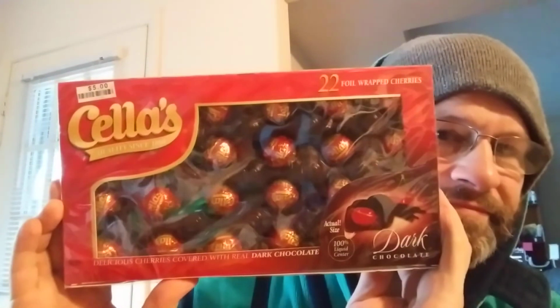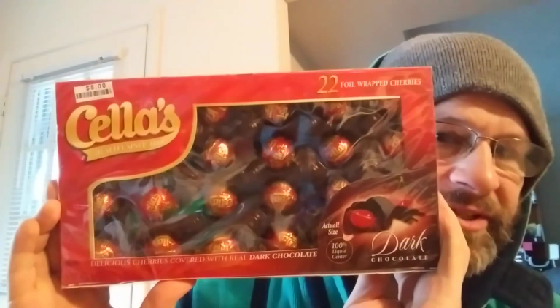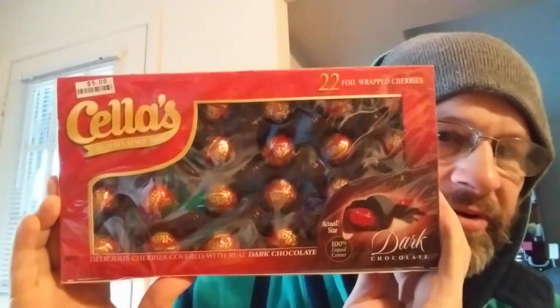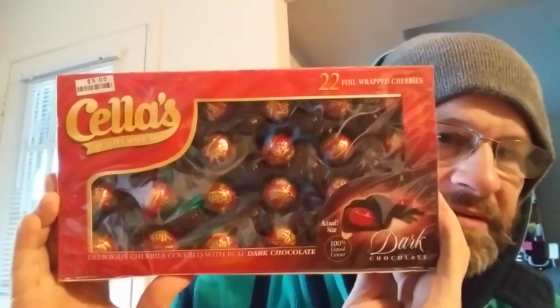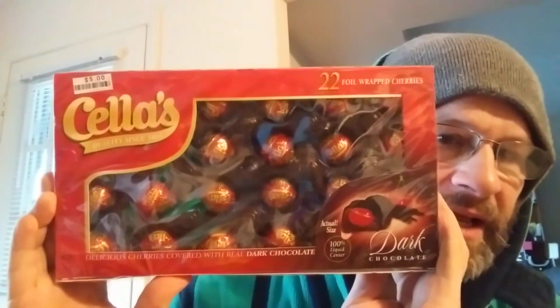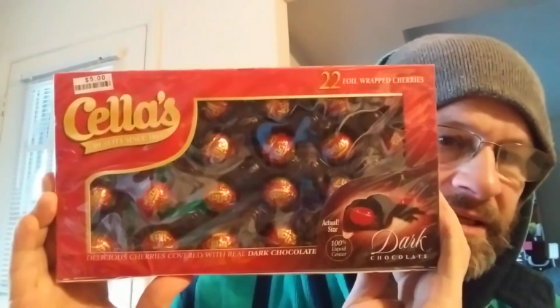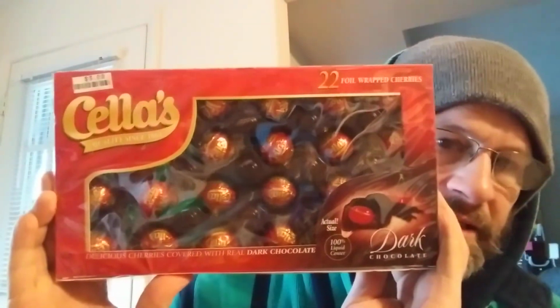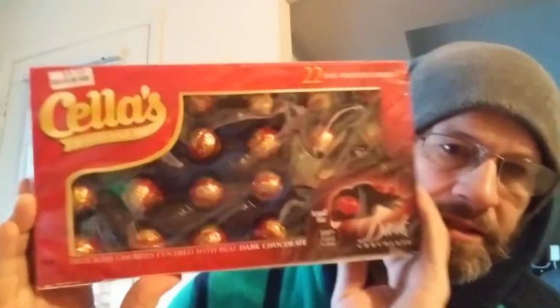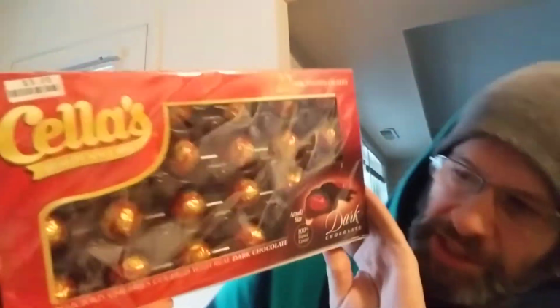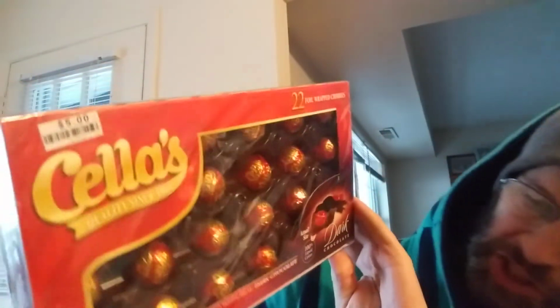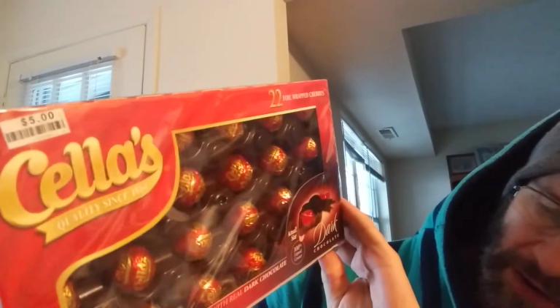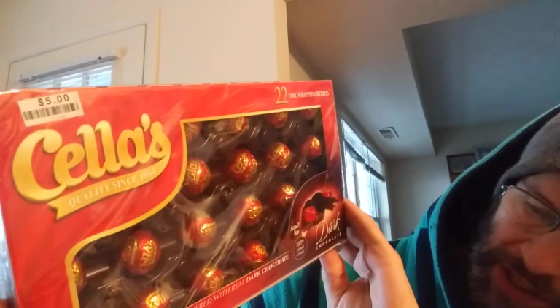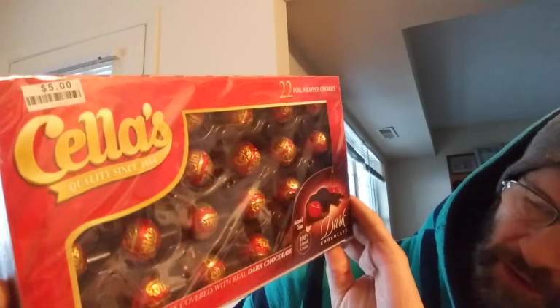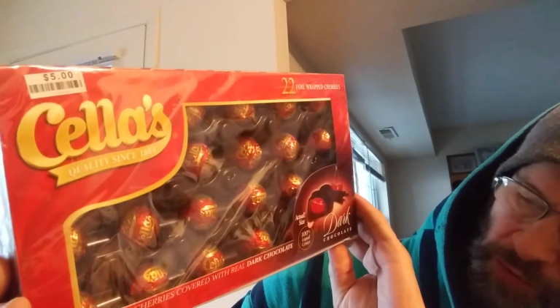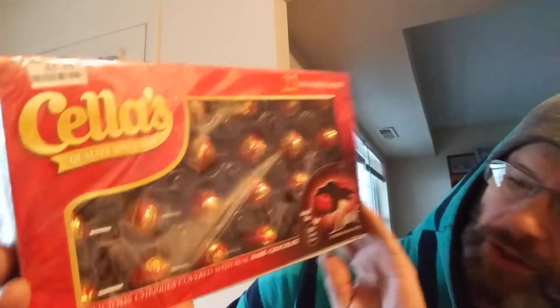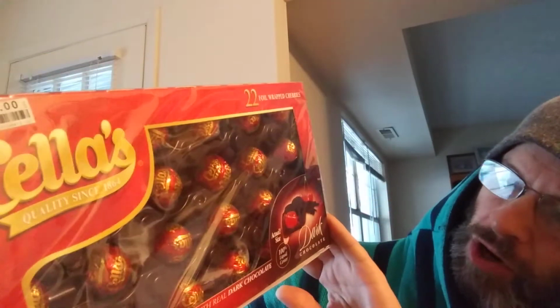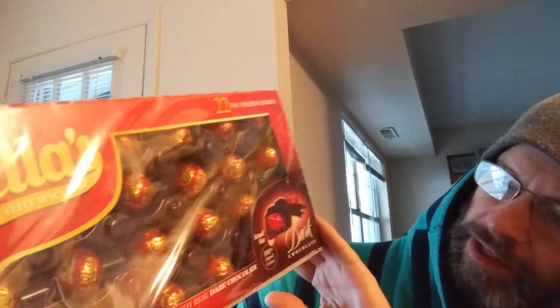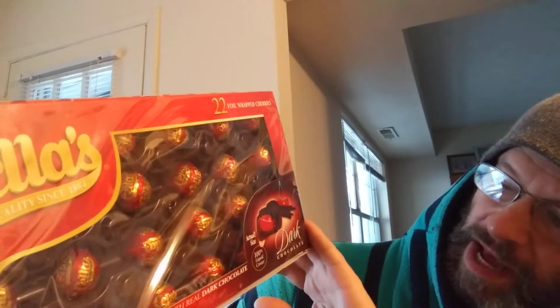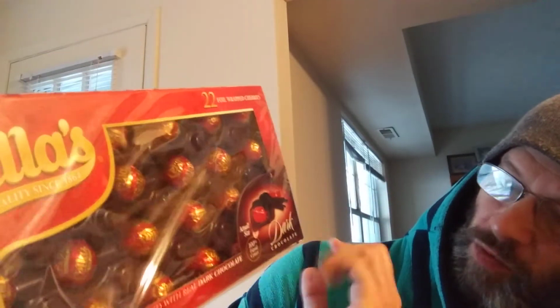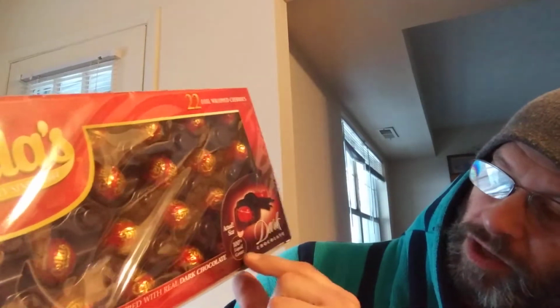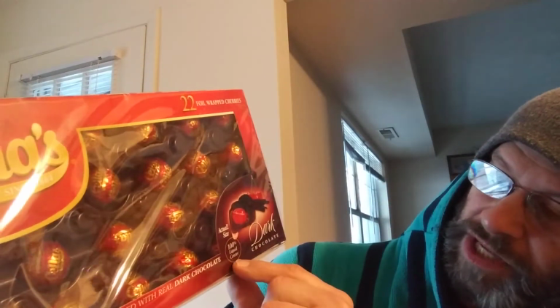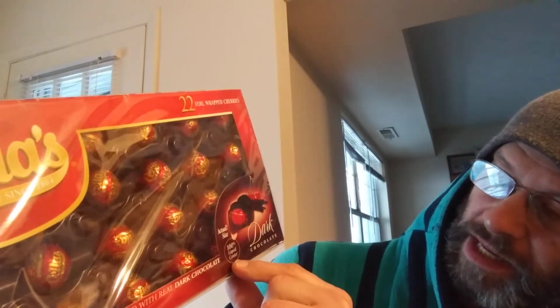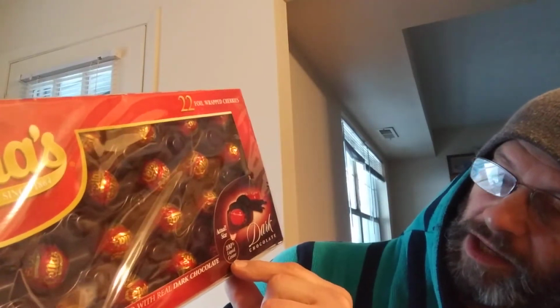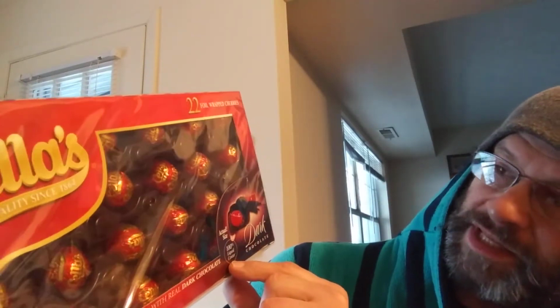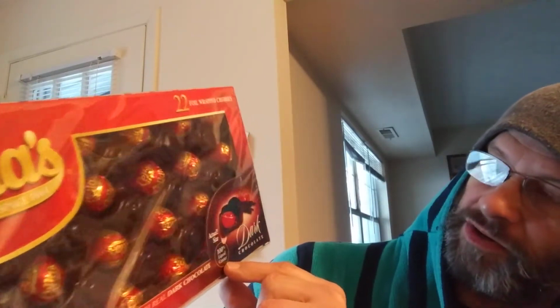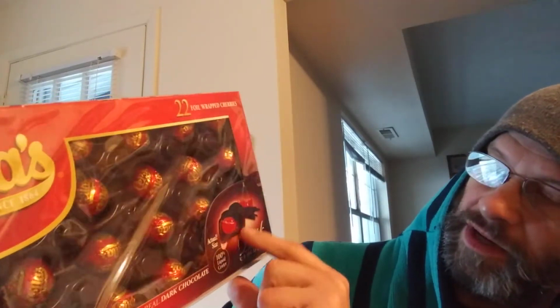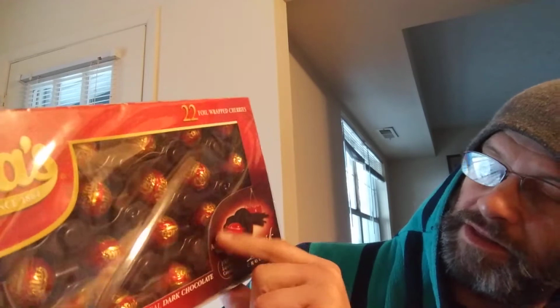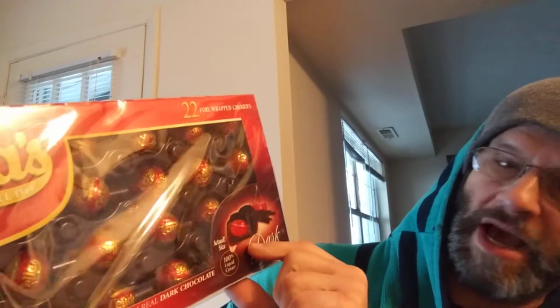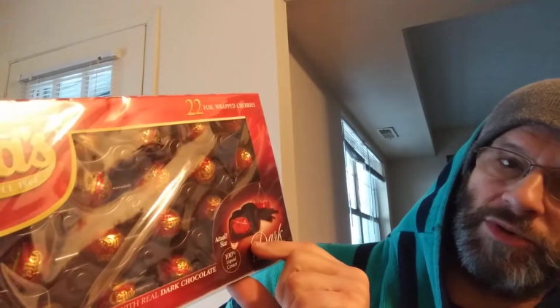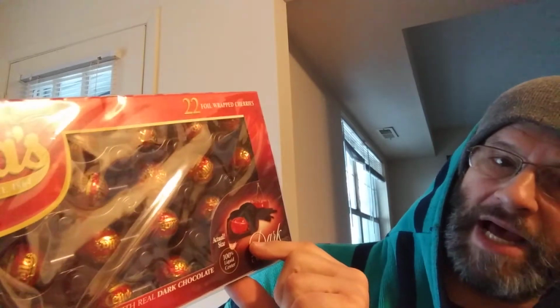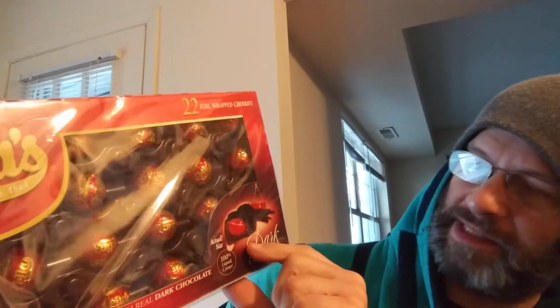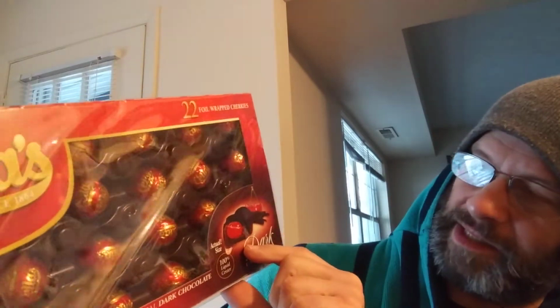This review is of Cella's delicious cherries covered with real dark chocolate and they have a 100% liquid center. This is the actual size it says here.